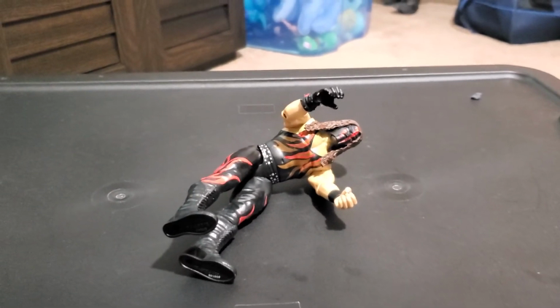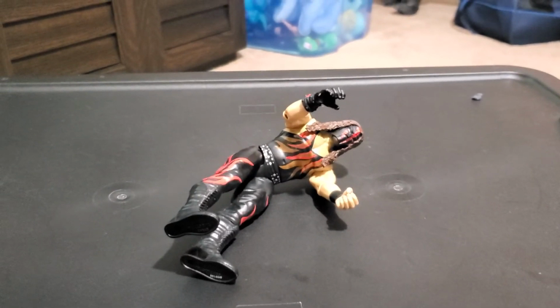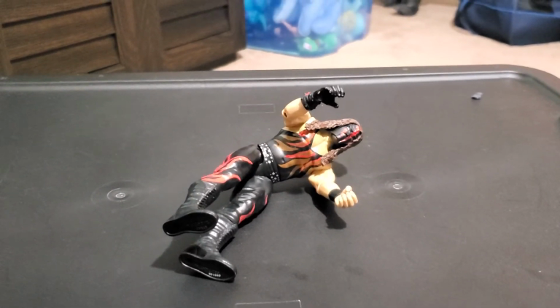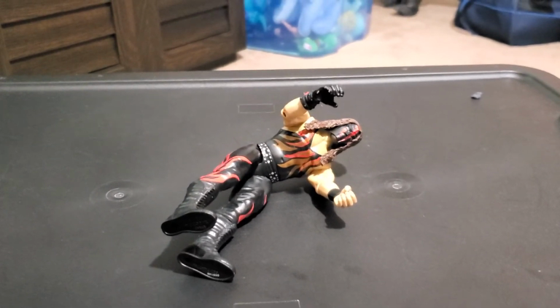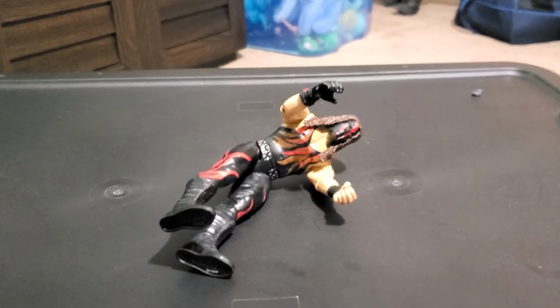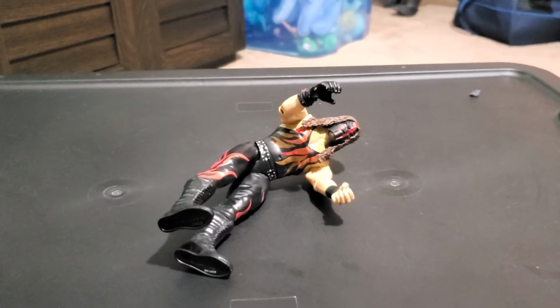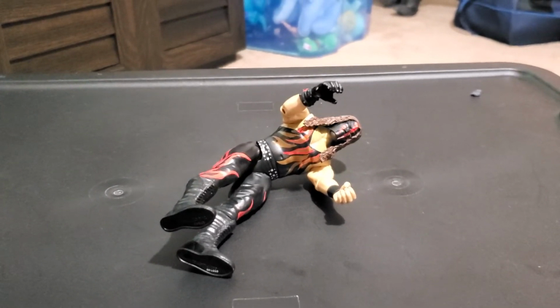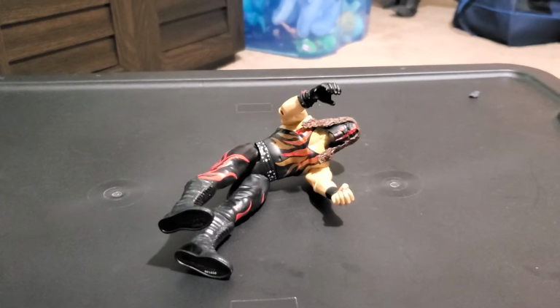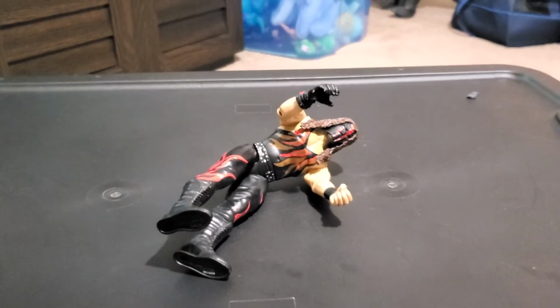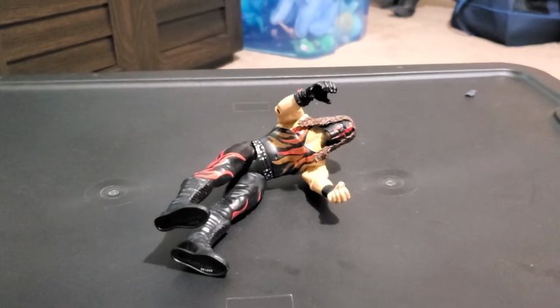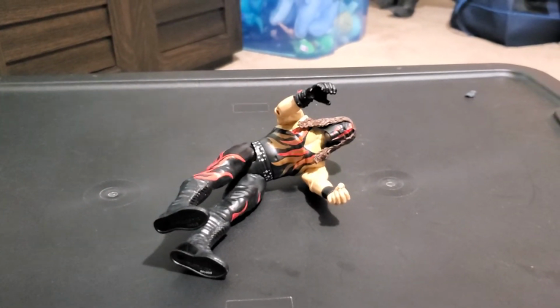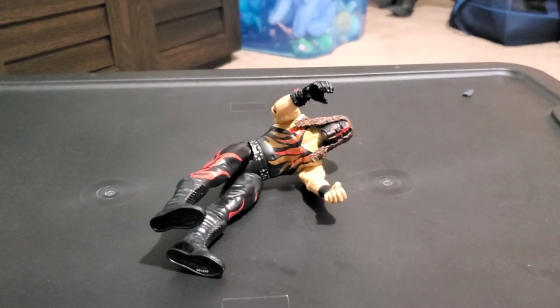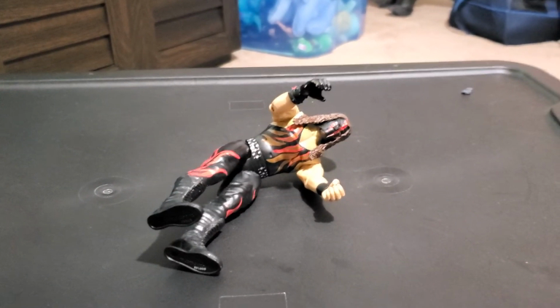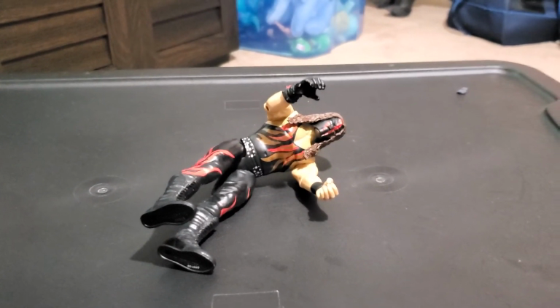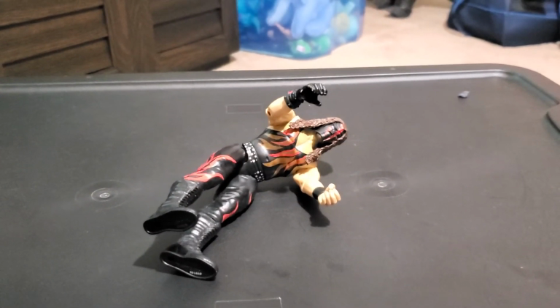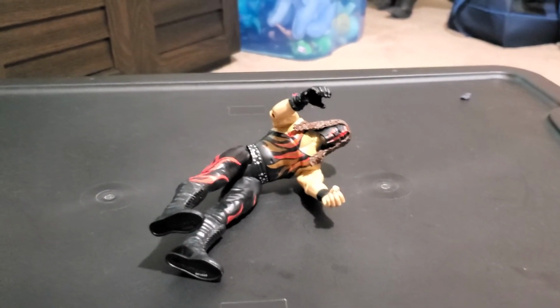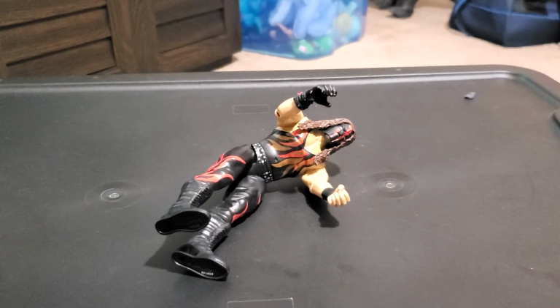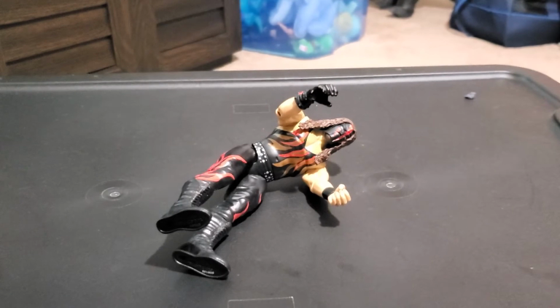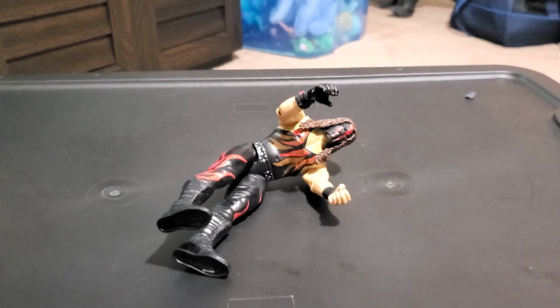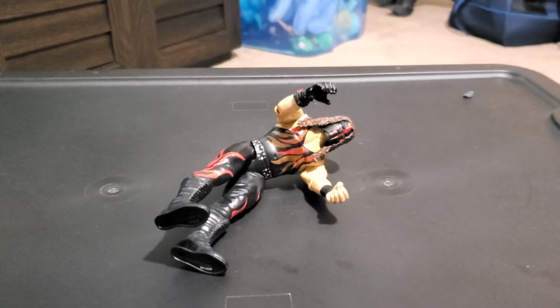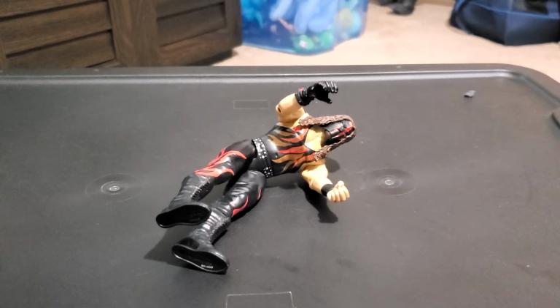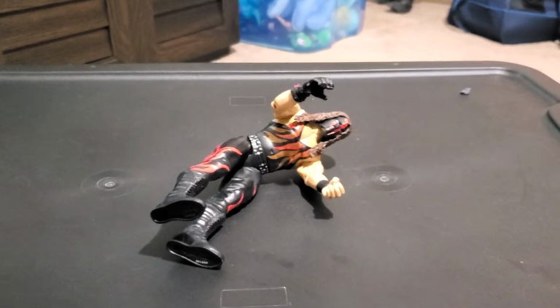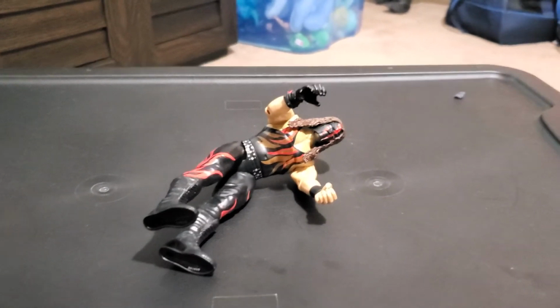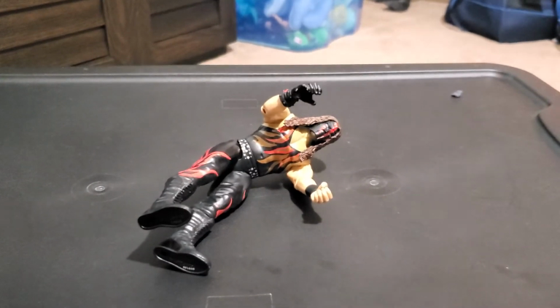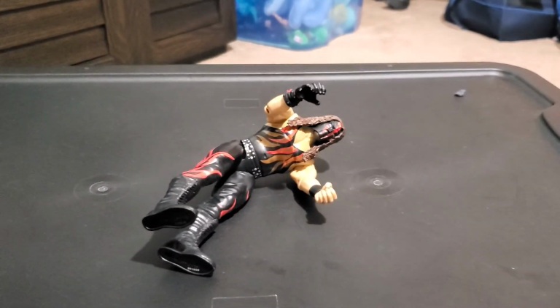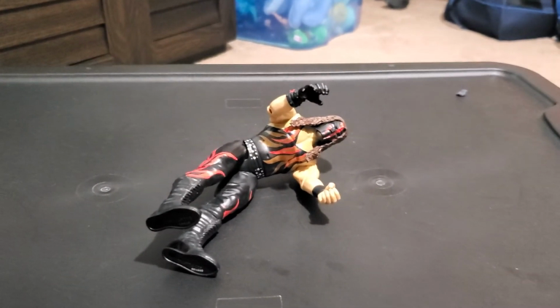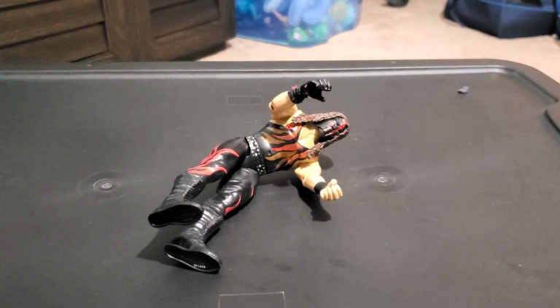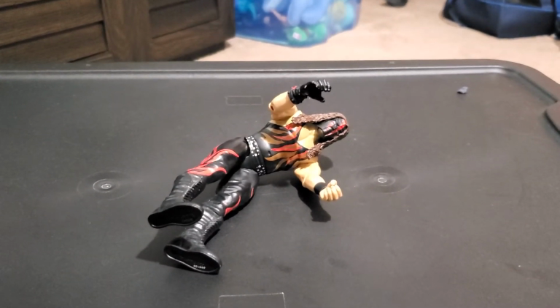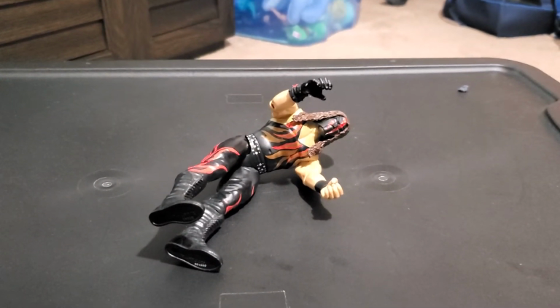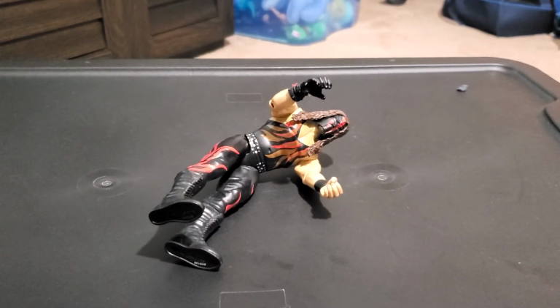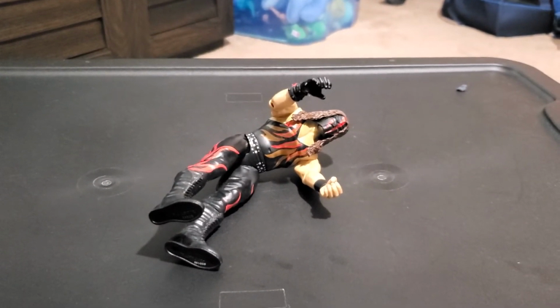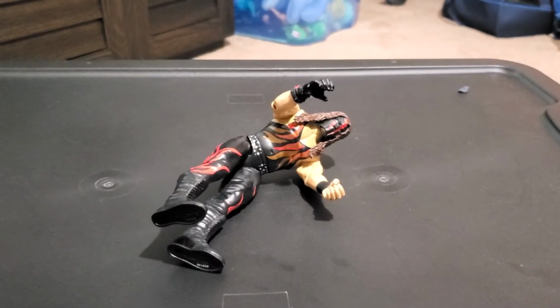I'll give Mattel five stars for making this Kane figure. Kane doesn't even wrestle anymore — he left WWE around 2021 because he became mayor.